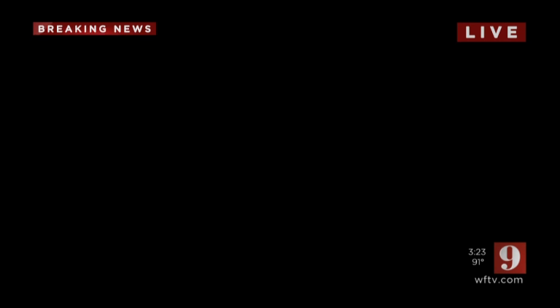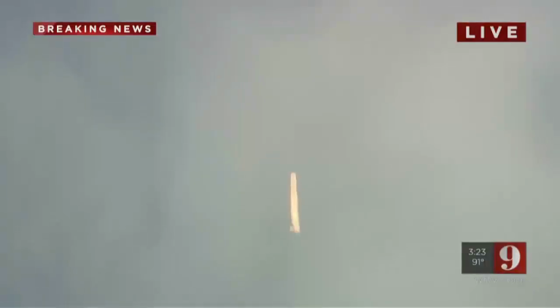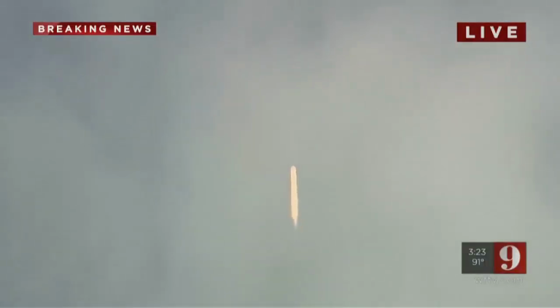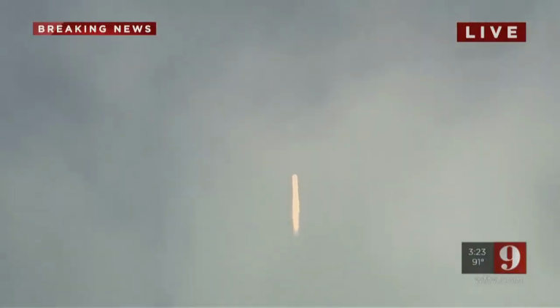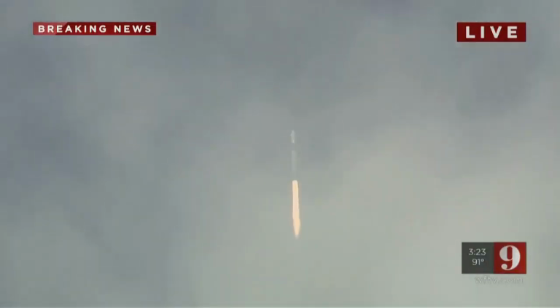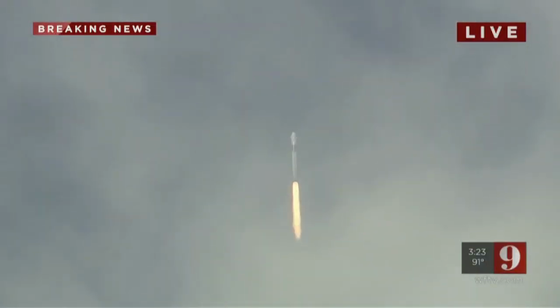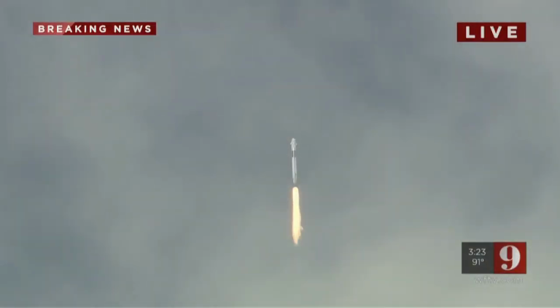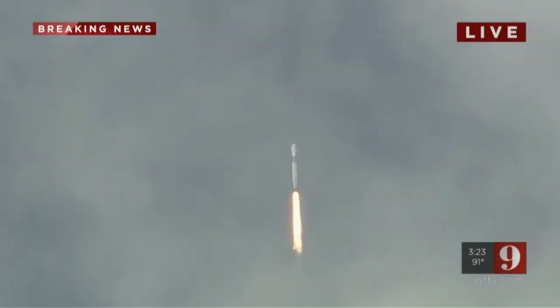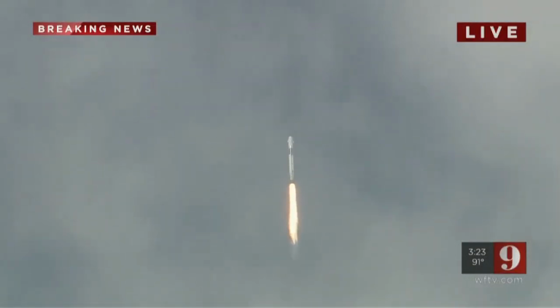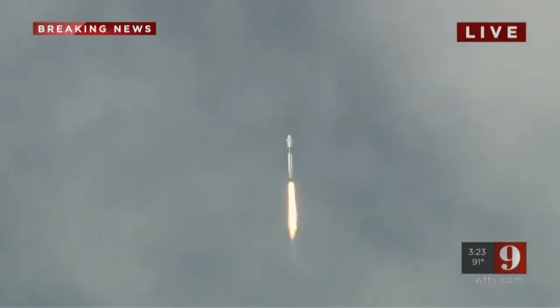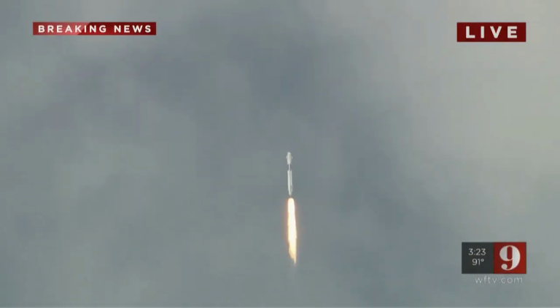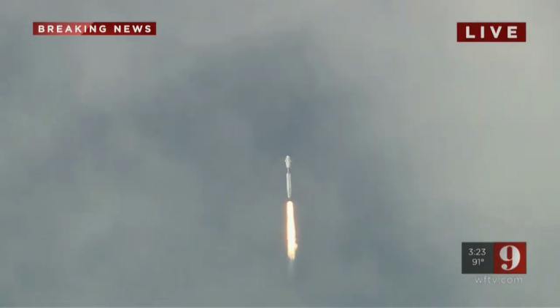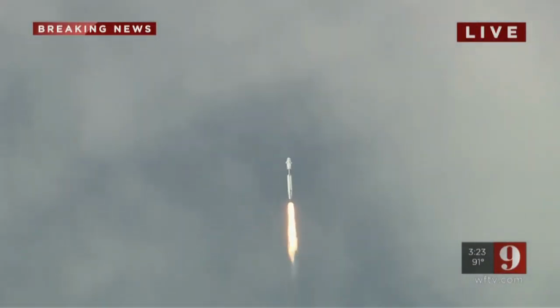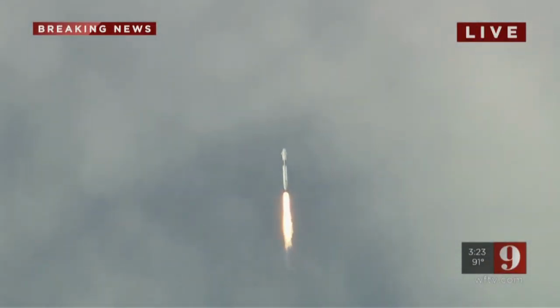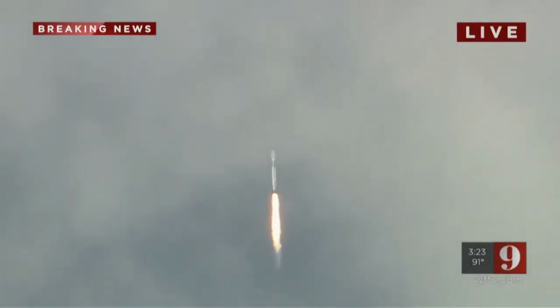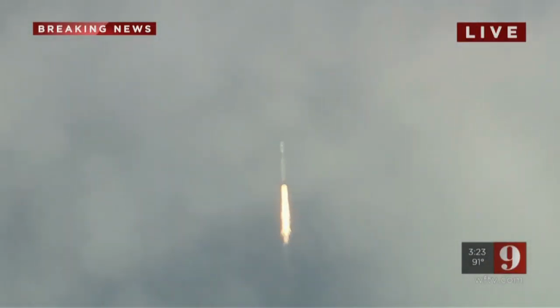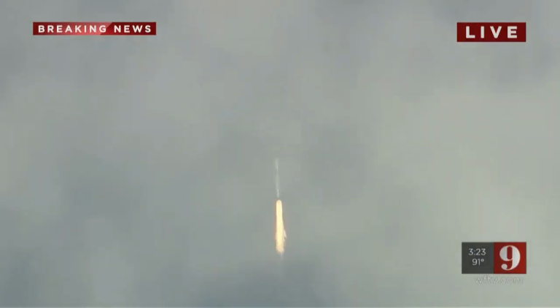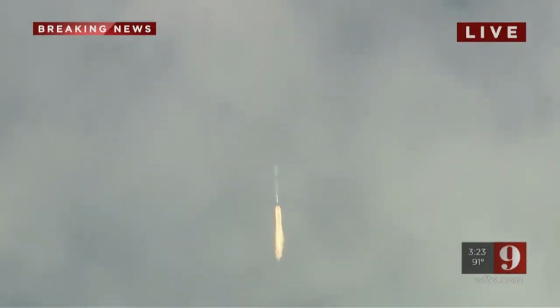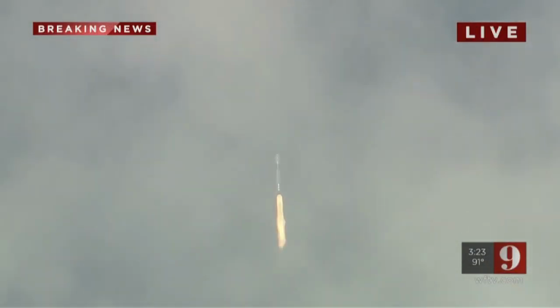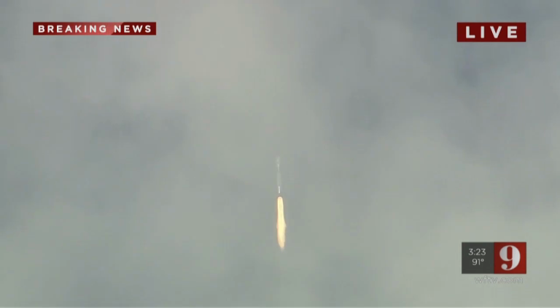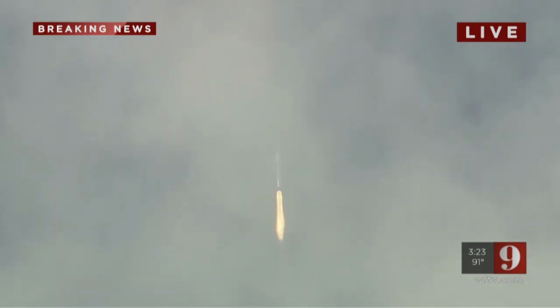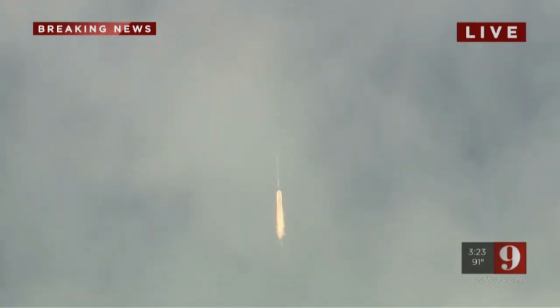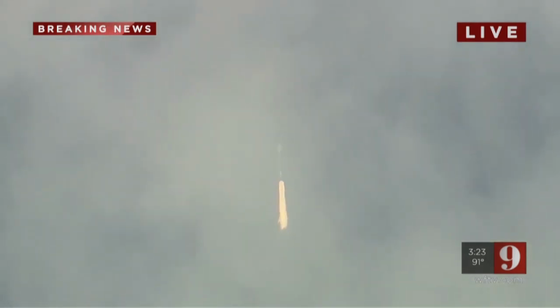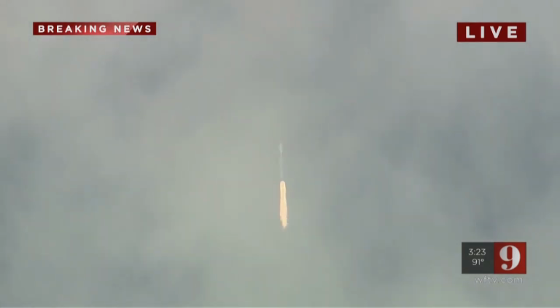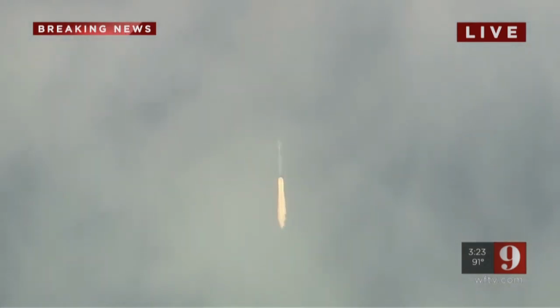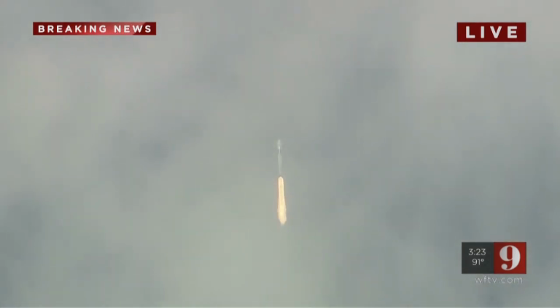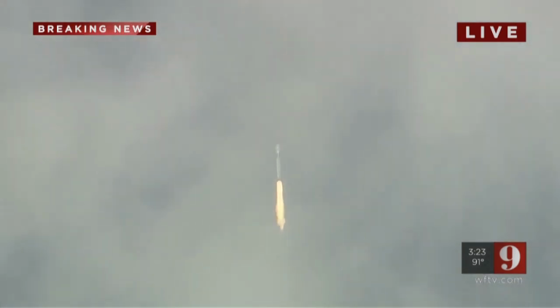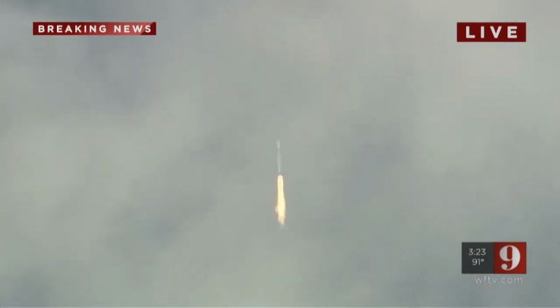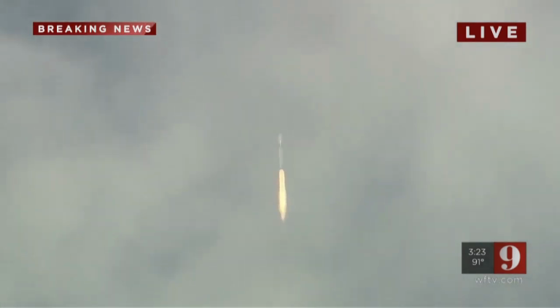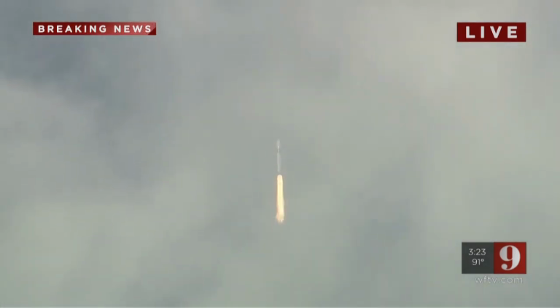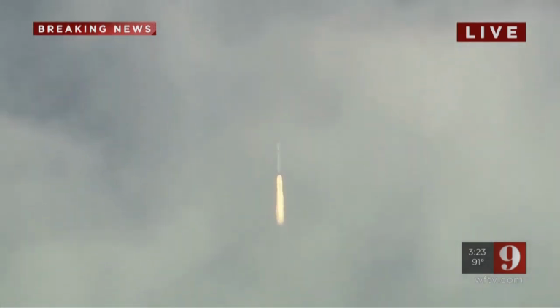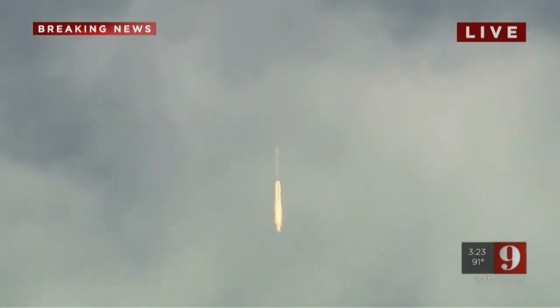M1D throttle down. We're throttling down to get ready for the period of maximum dynamic pressure. We're in the throttle down.